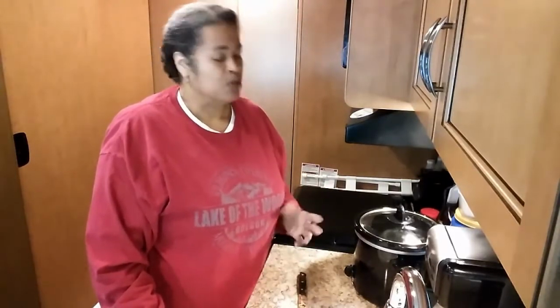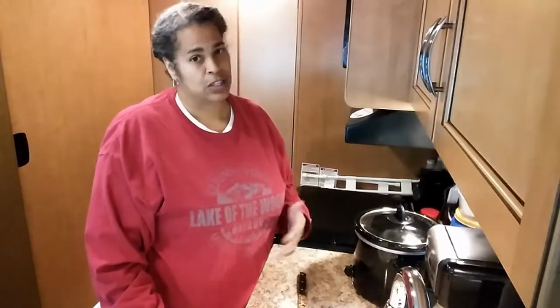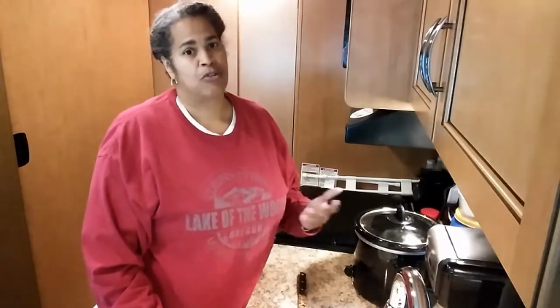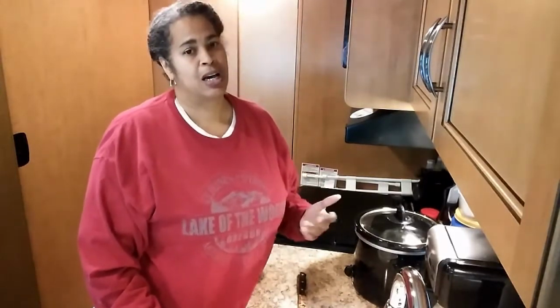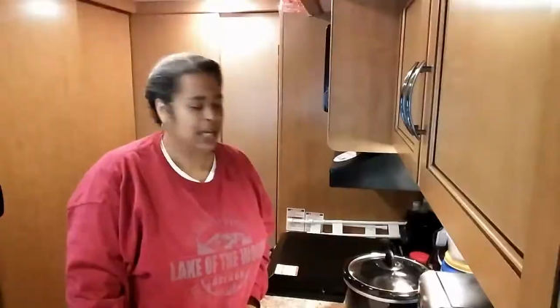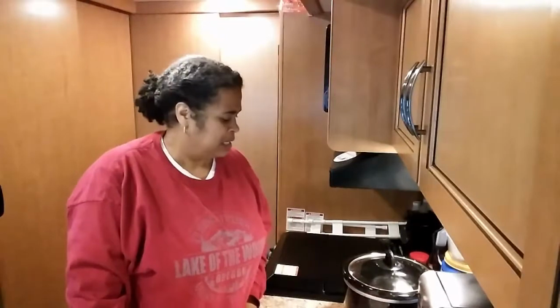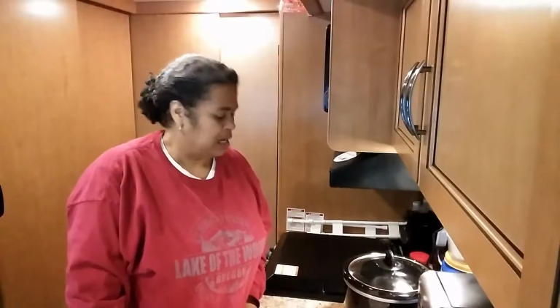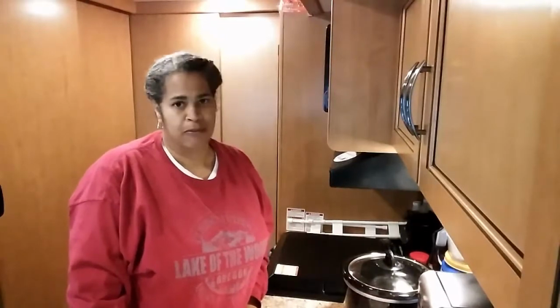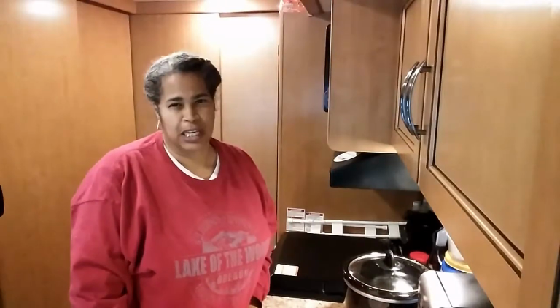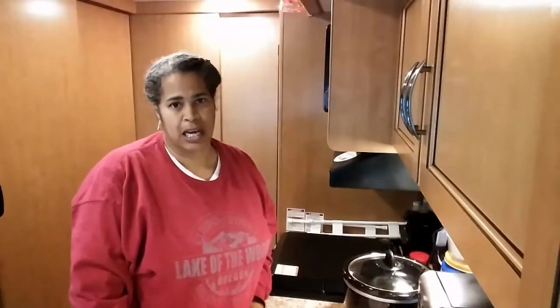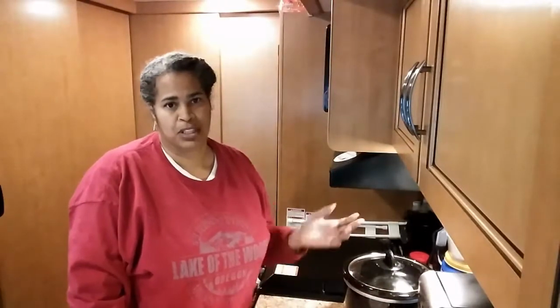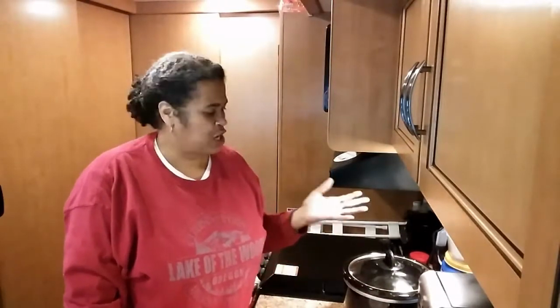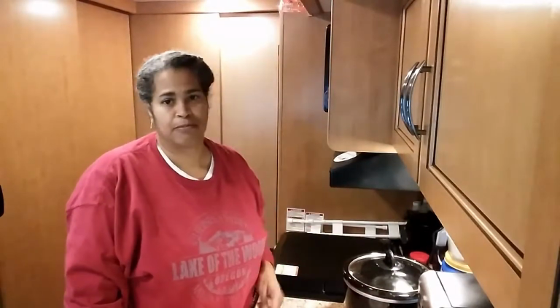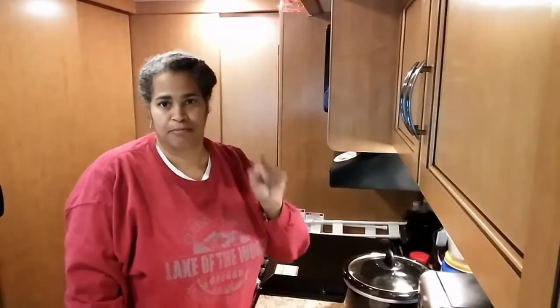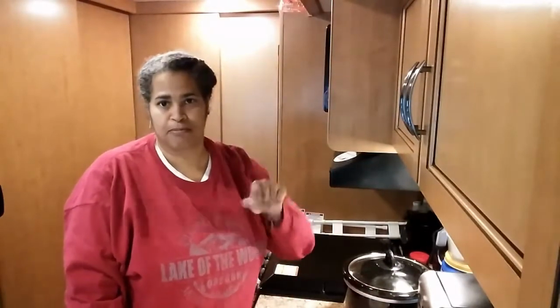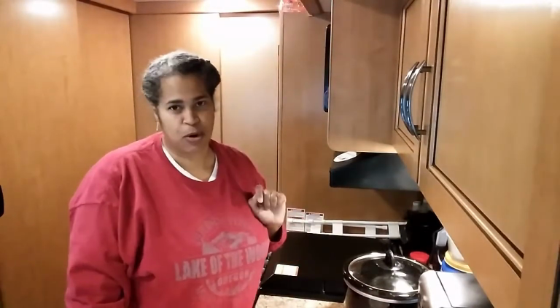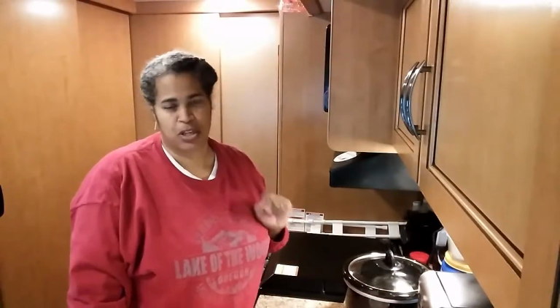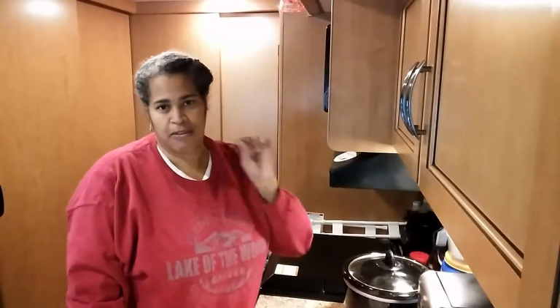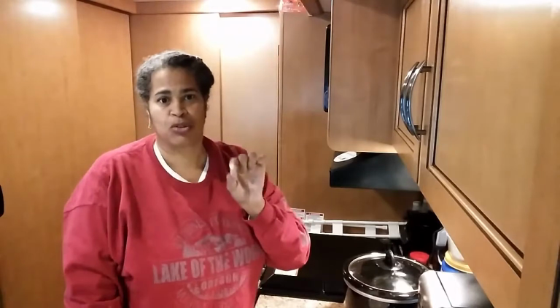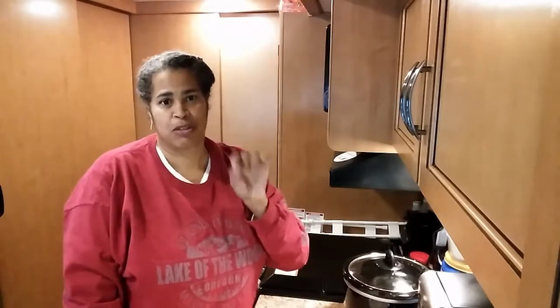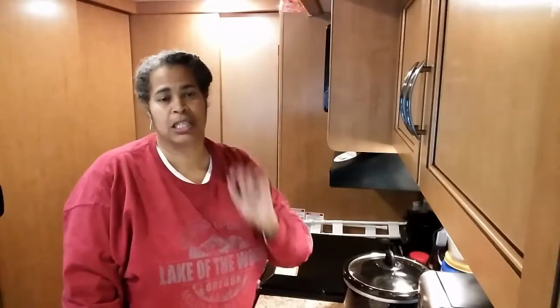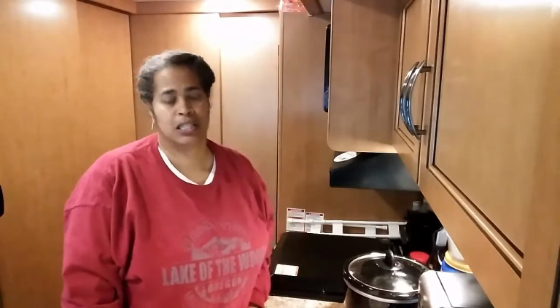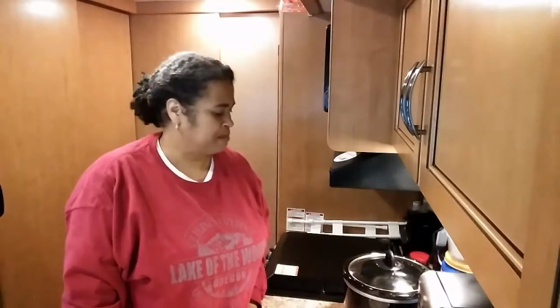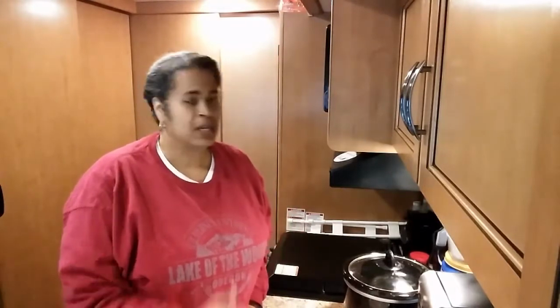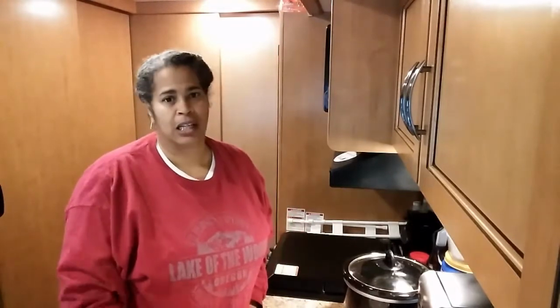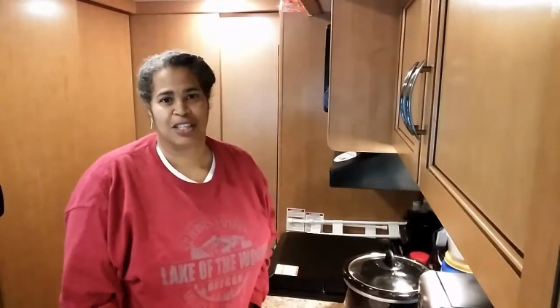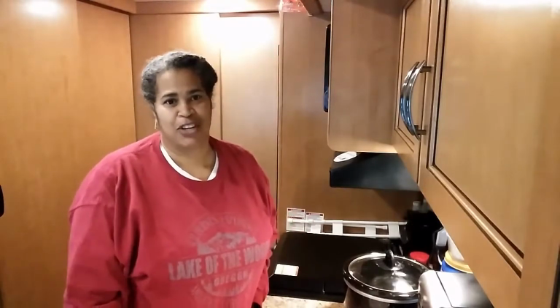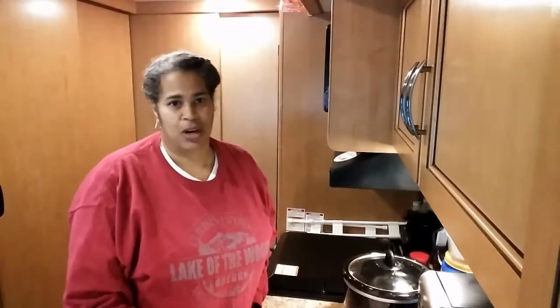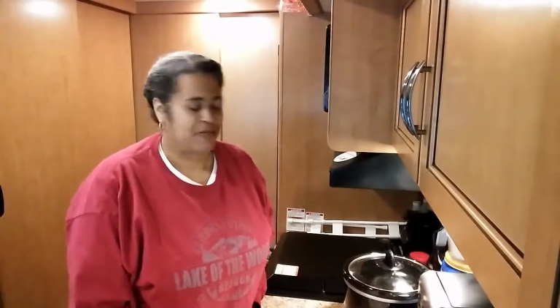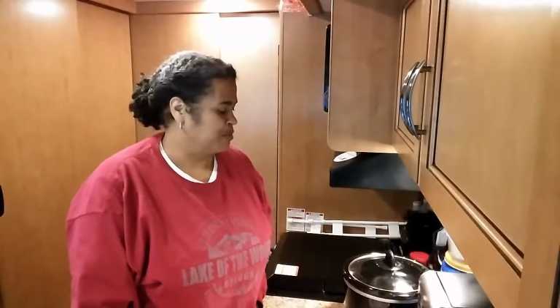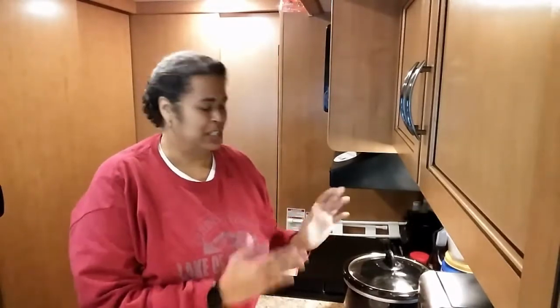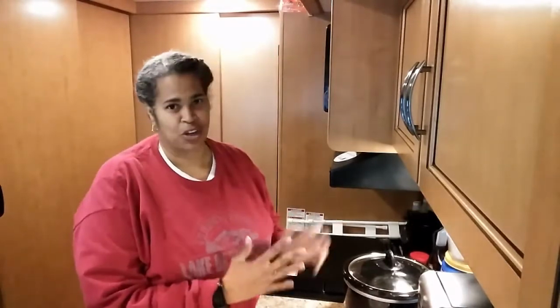You can turn it on high for less time, but just check it — poke it with a knife. If it goes all the way through easily, then it's done. I'll let you see the finished product after it's all cooked.